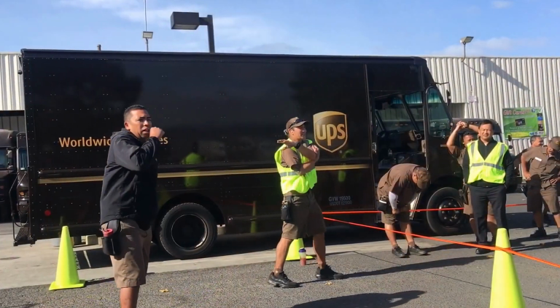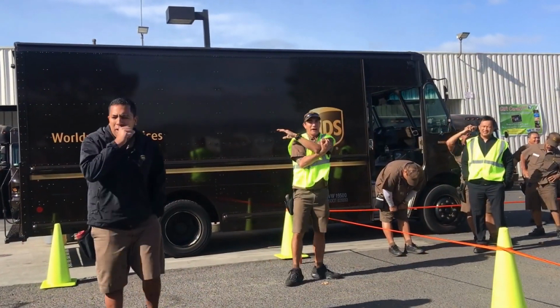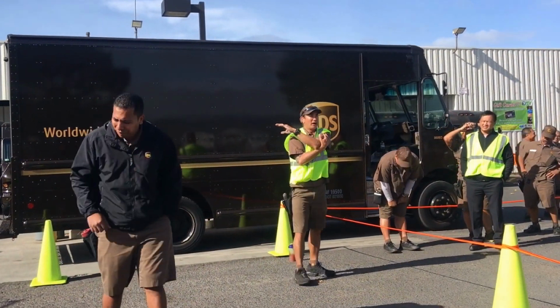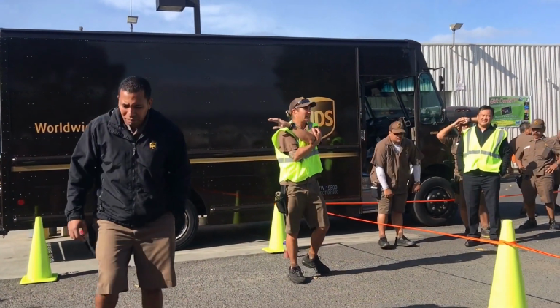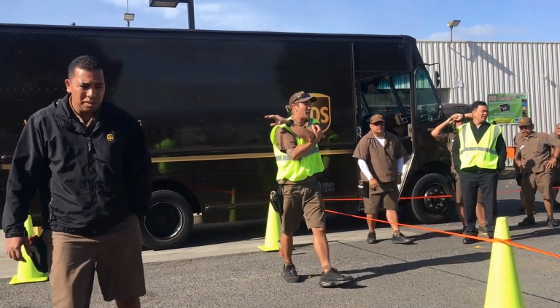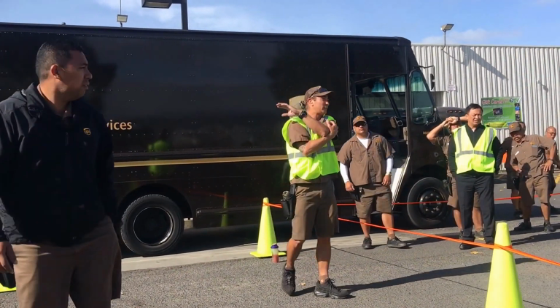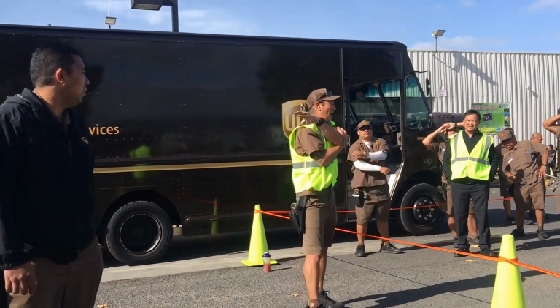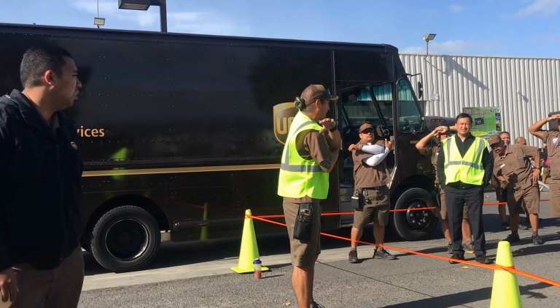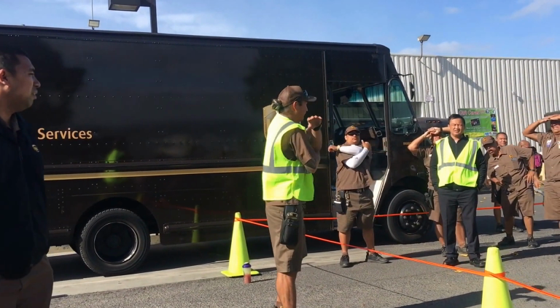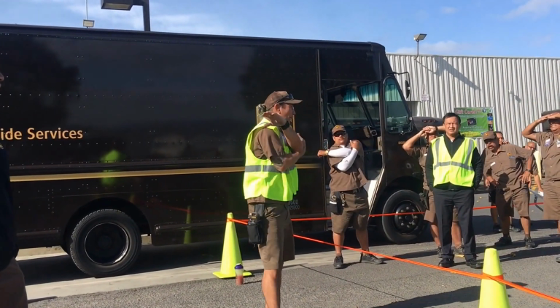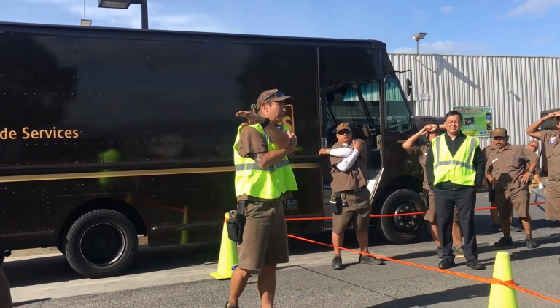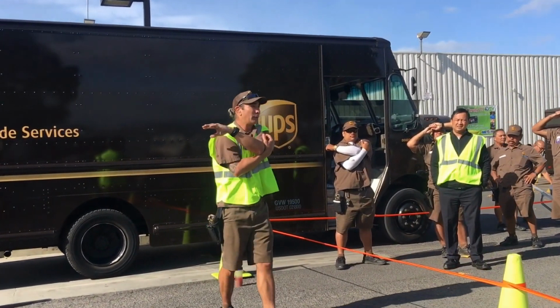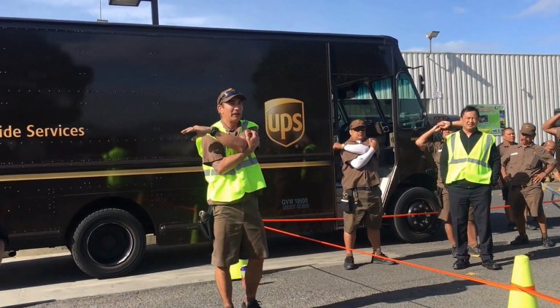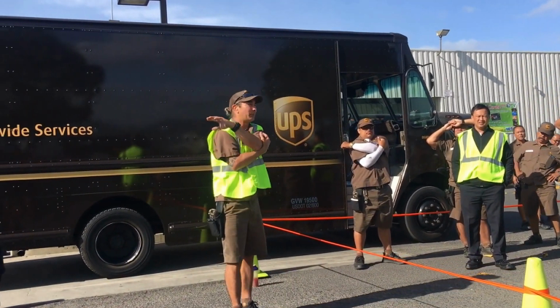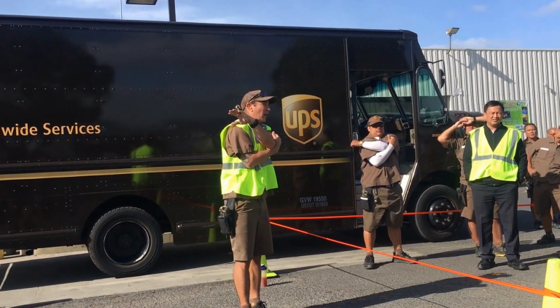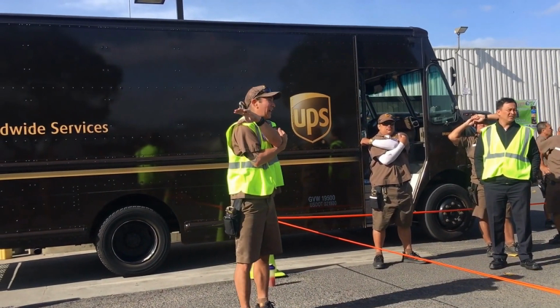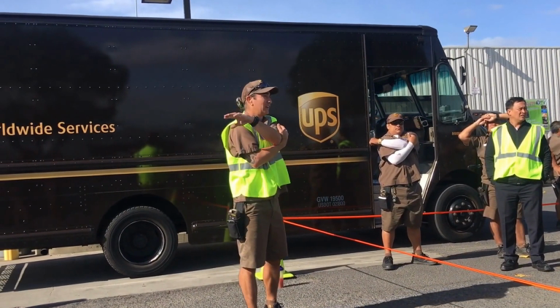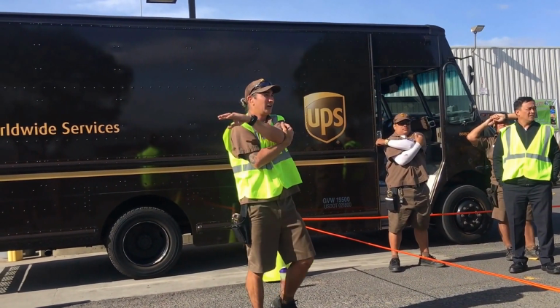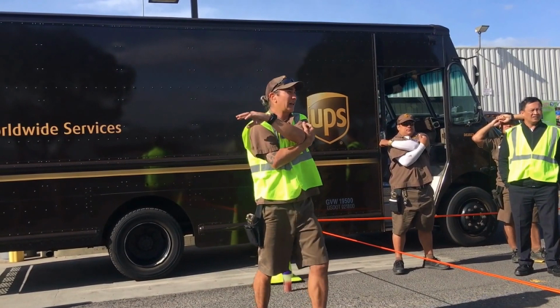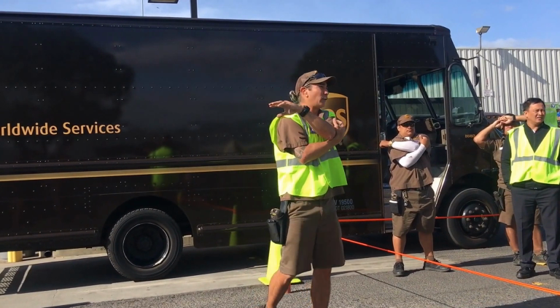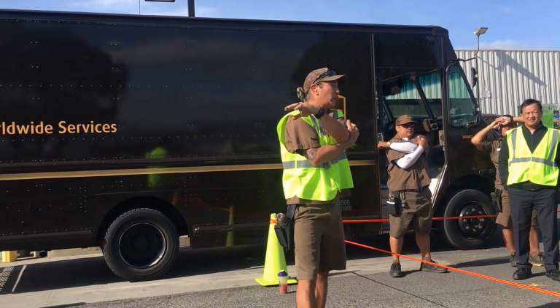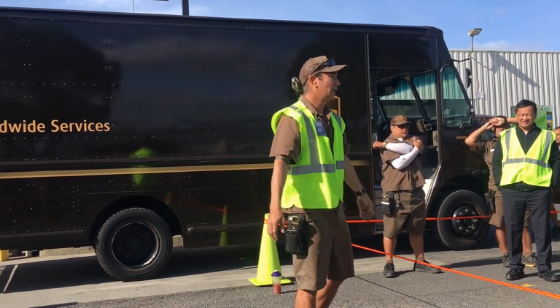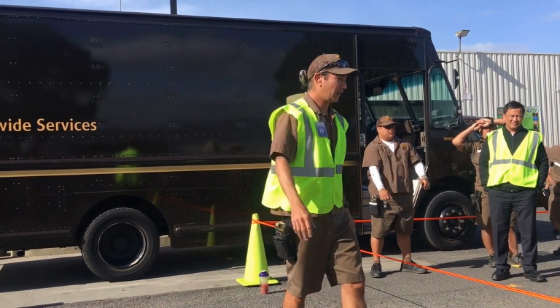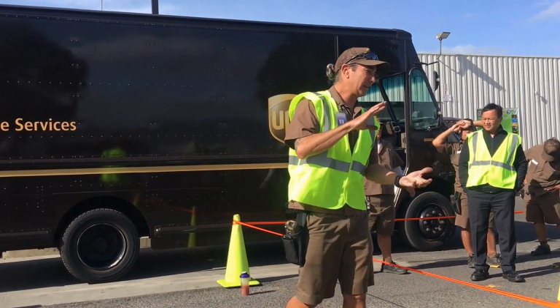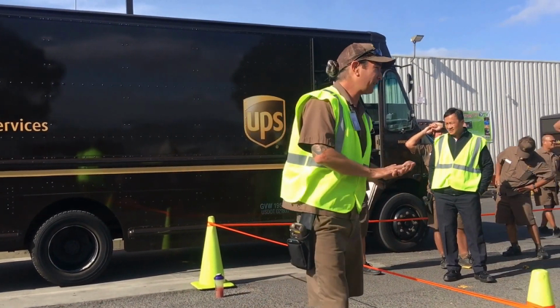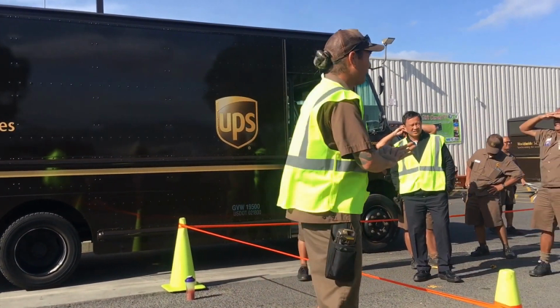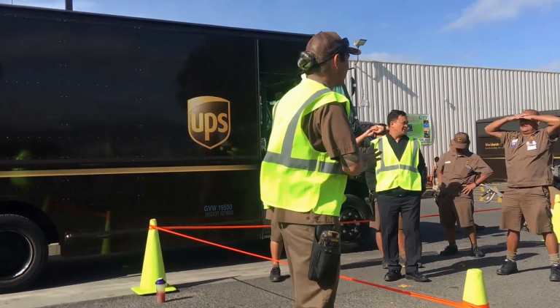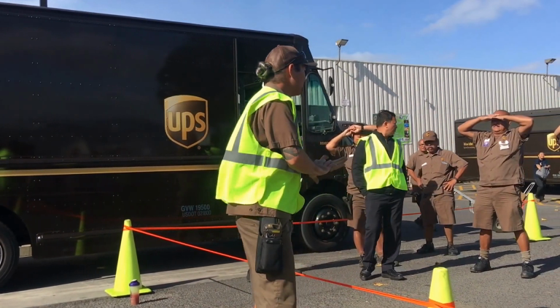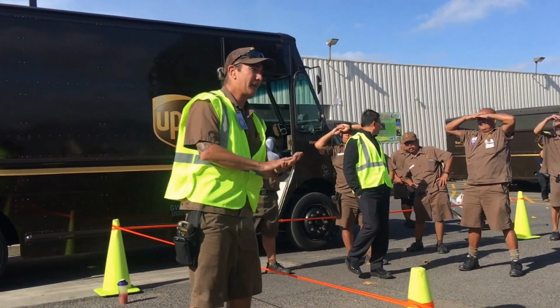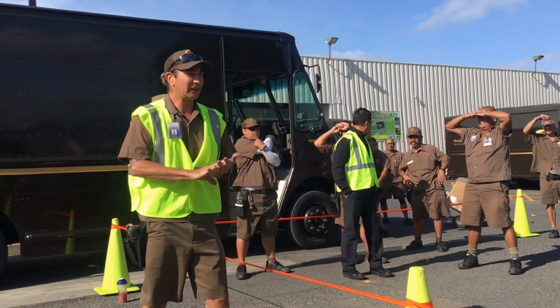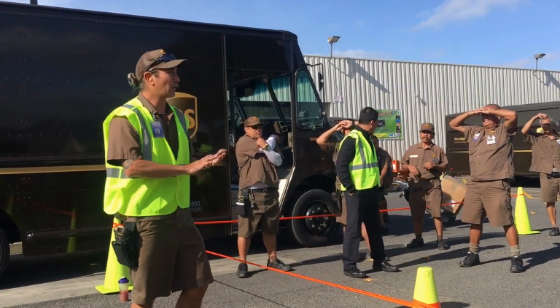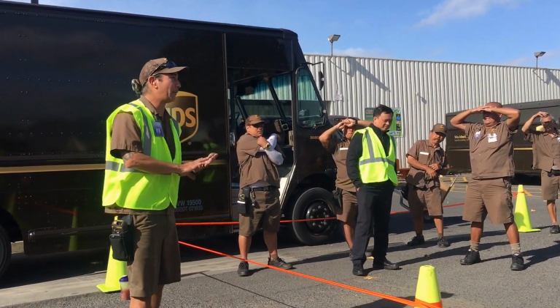Yesterday we had an incident where we backed into a mailbox. The last couple of weeks we've been doing space on all four sides — talking about the four-foot rule, to leave ourselves at least four feet, and stay out of the four-foot bubble.